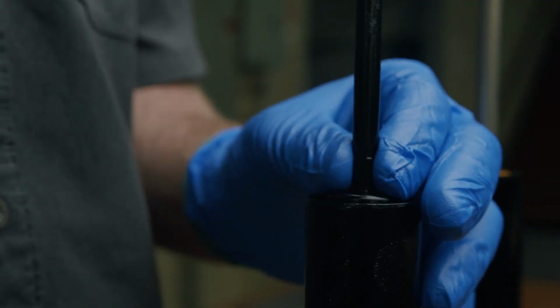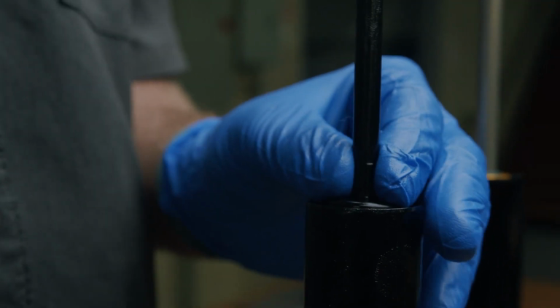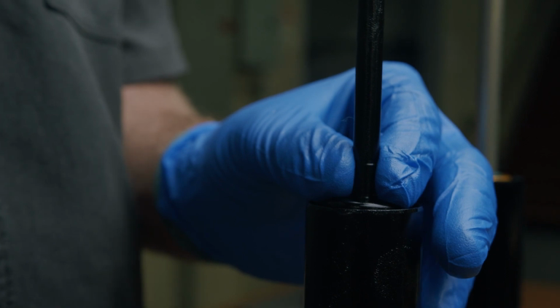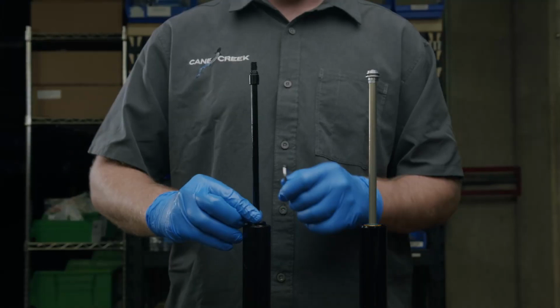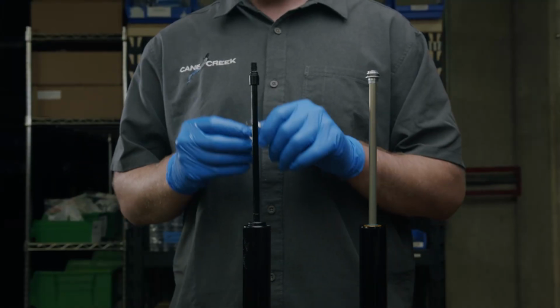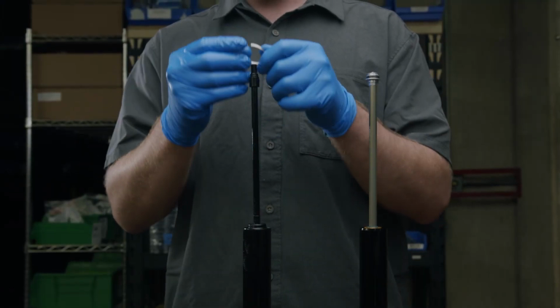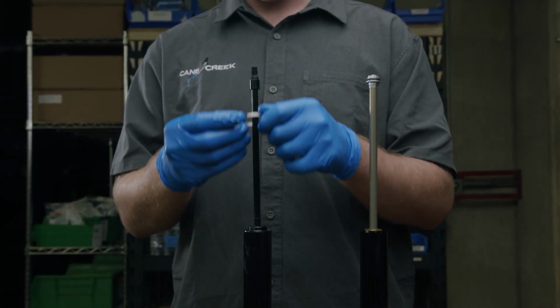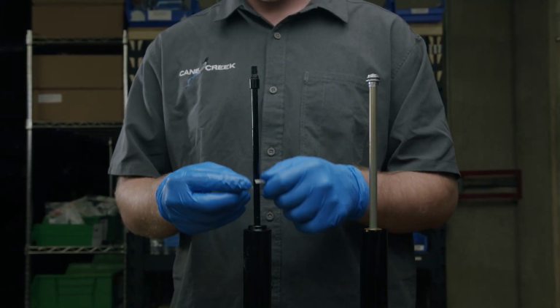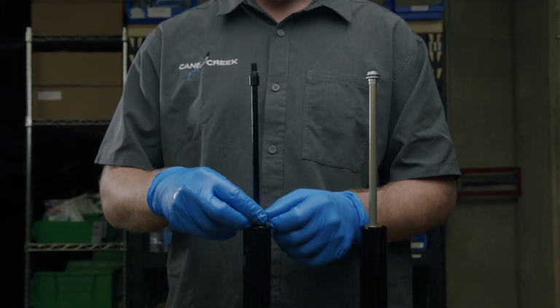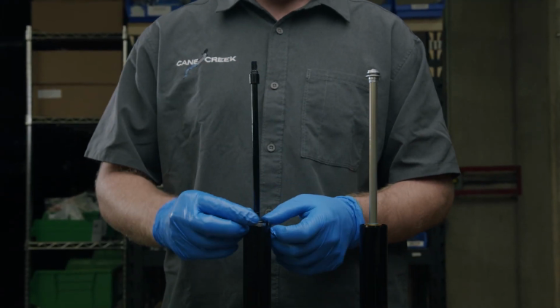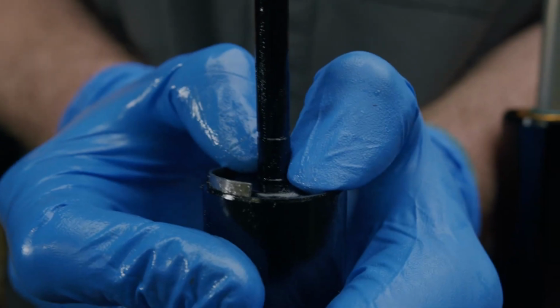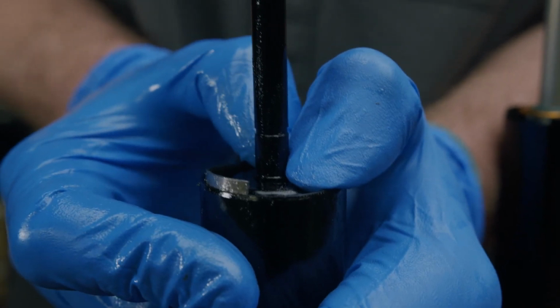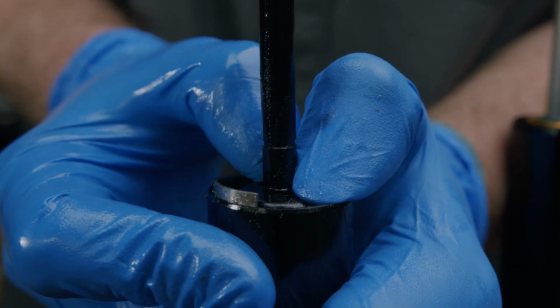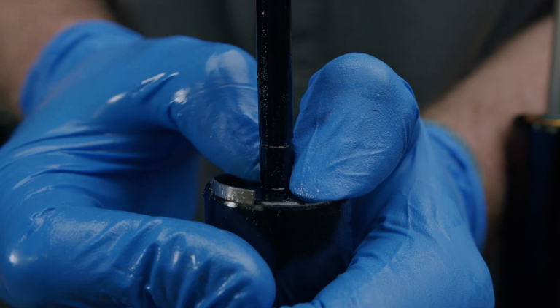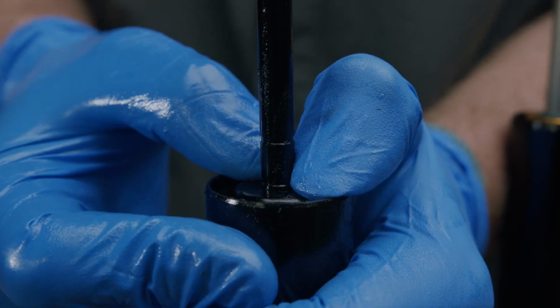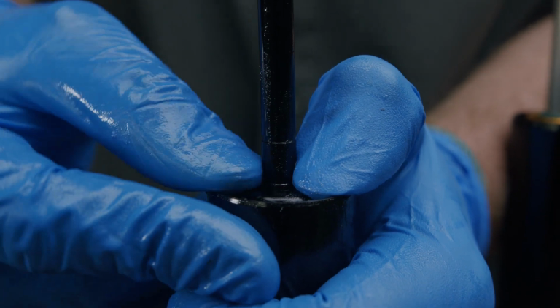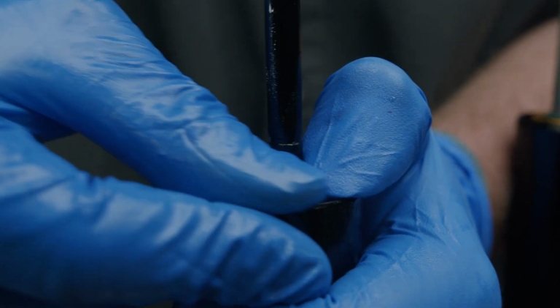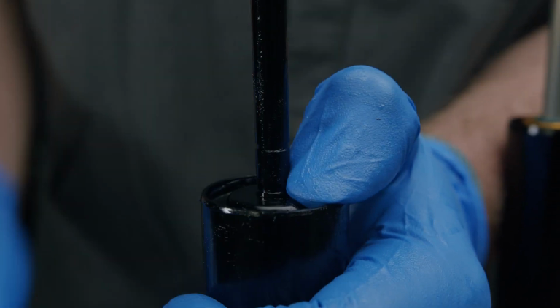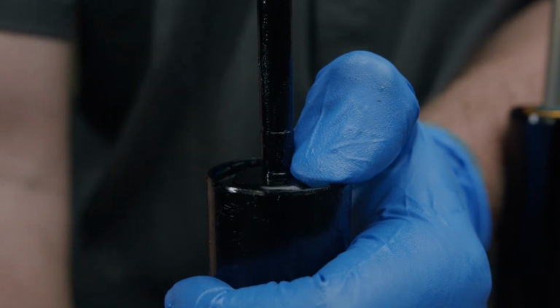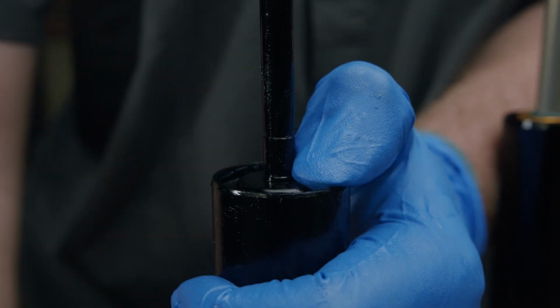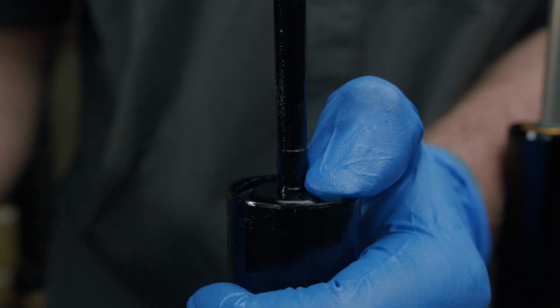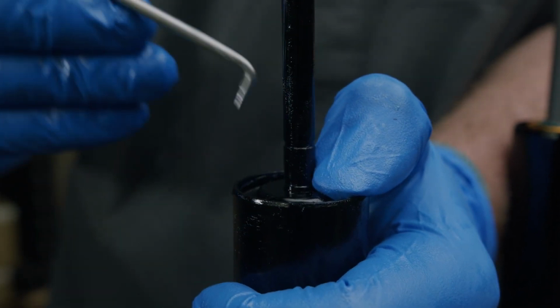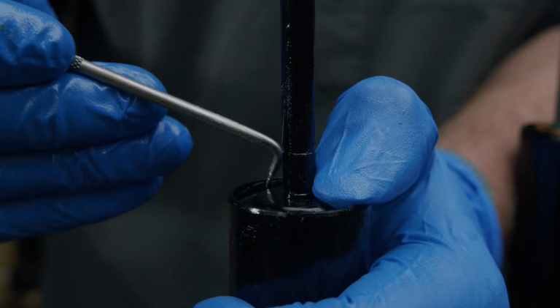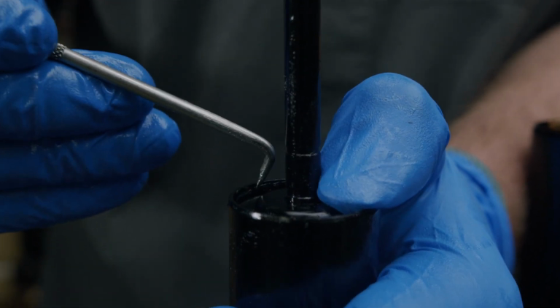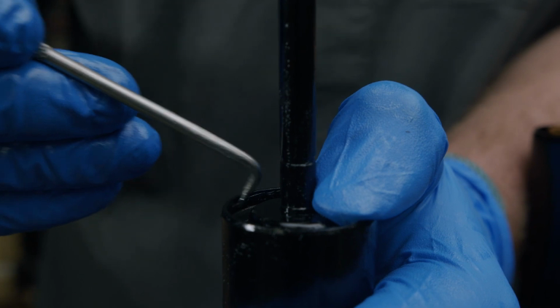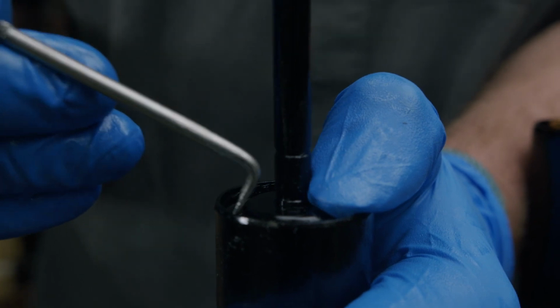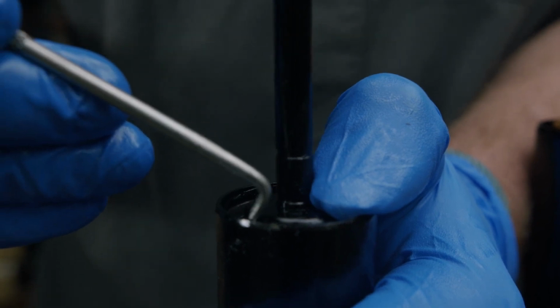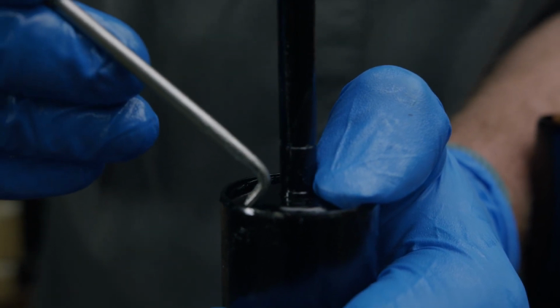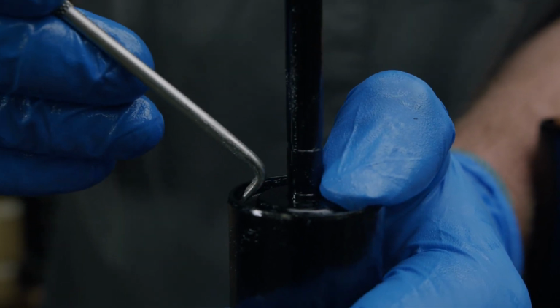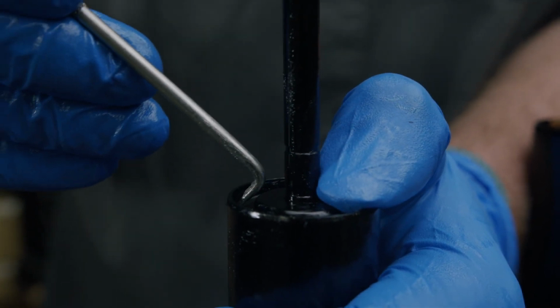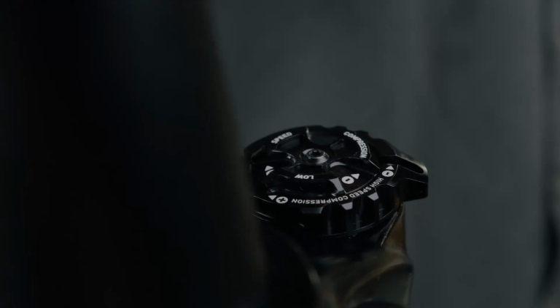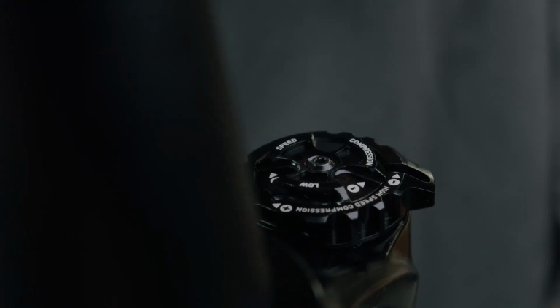To install the retaining ring, start with one end of the ring seated in the bore of the stanchion tube and work in a circle until the ring is fully seated. Verify that the retaining ring is properly in place by delicately using your pick.